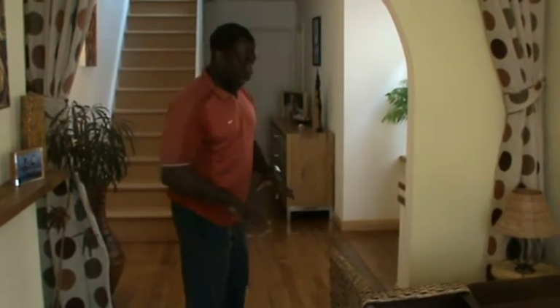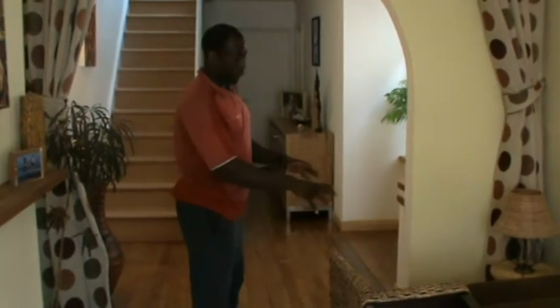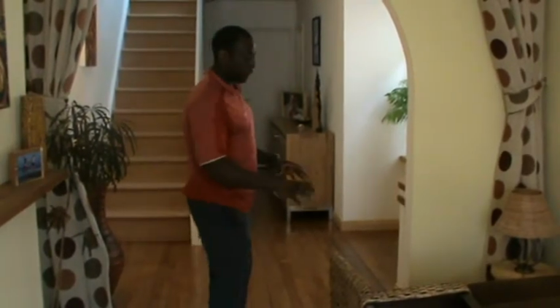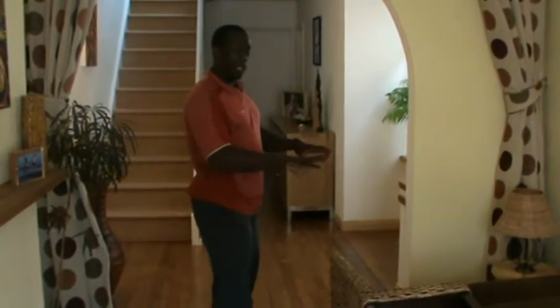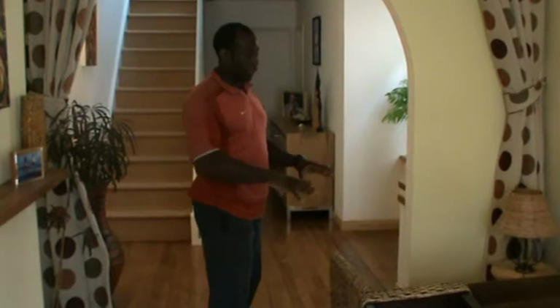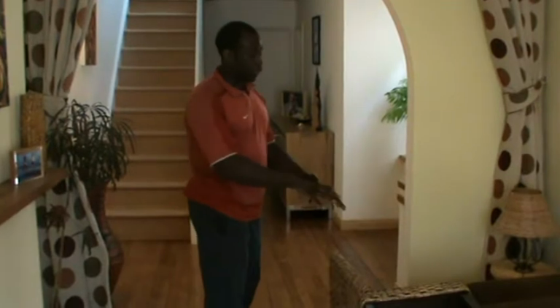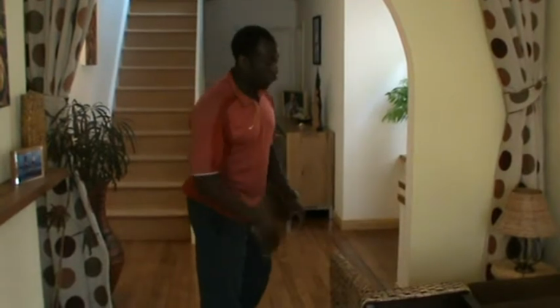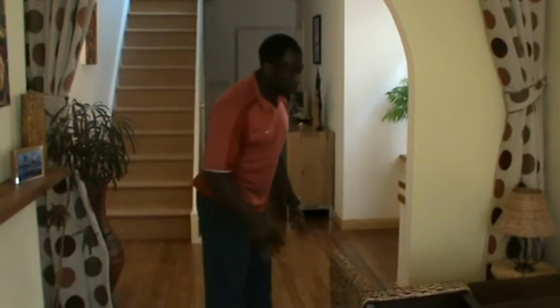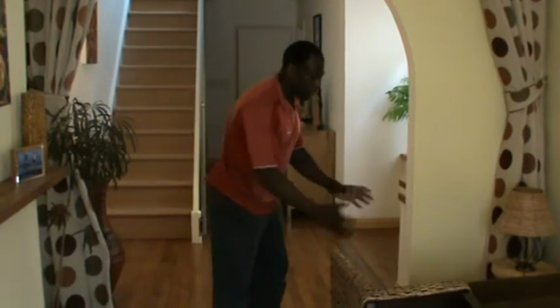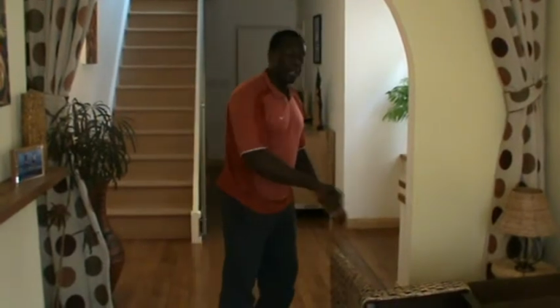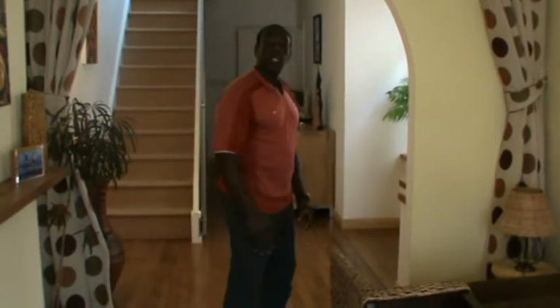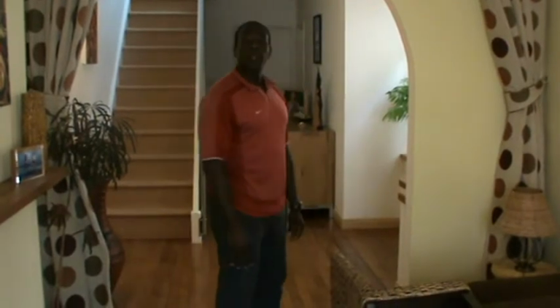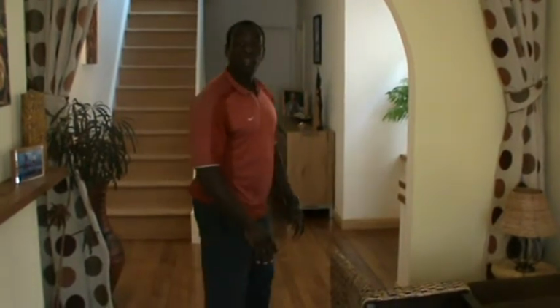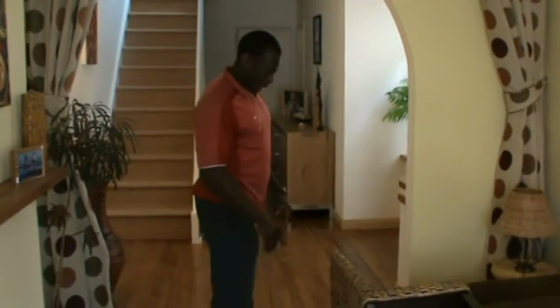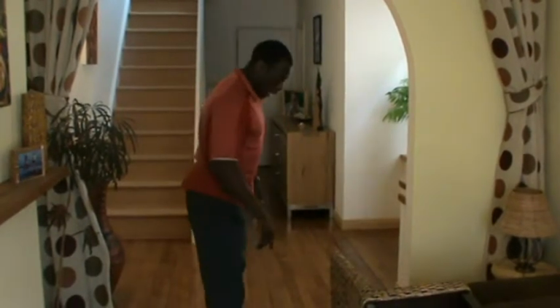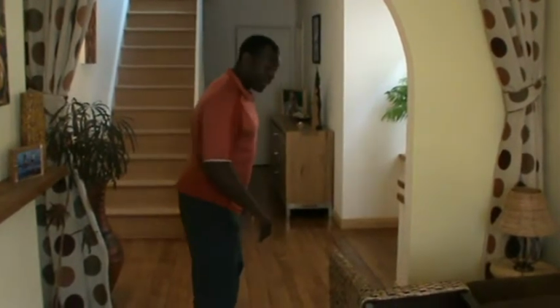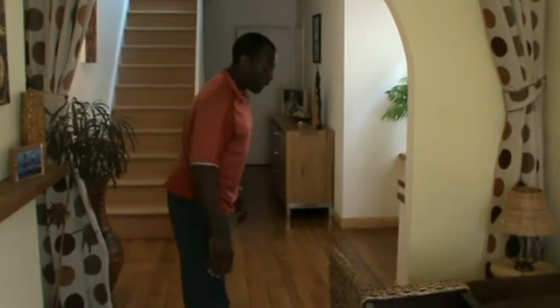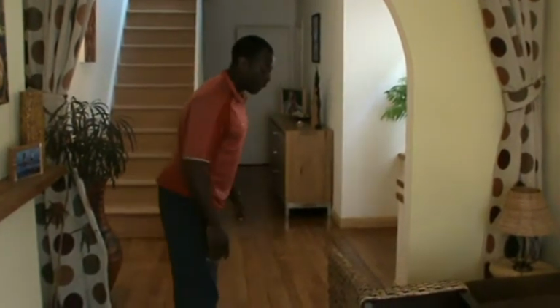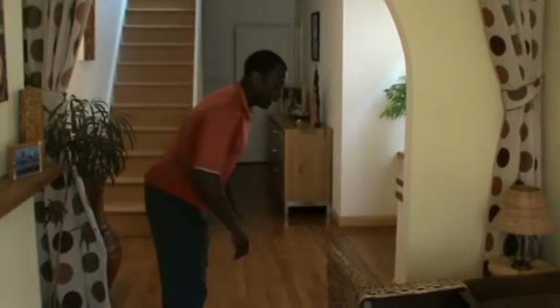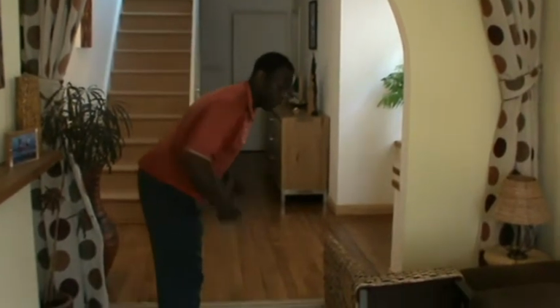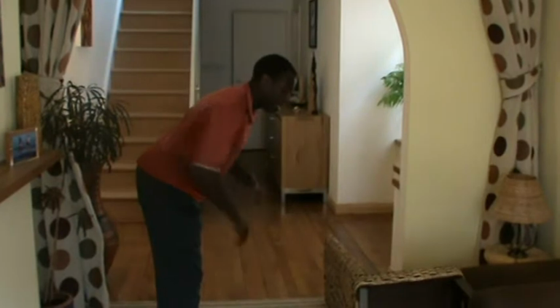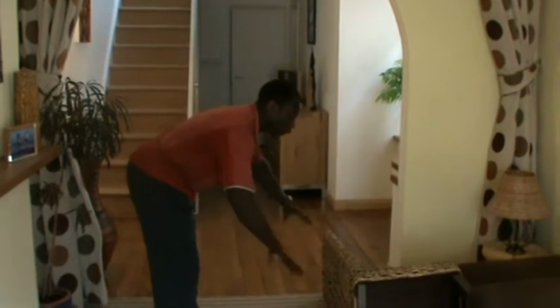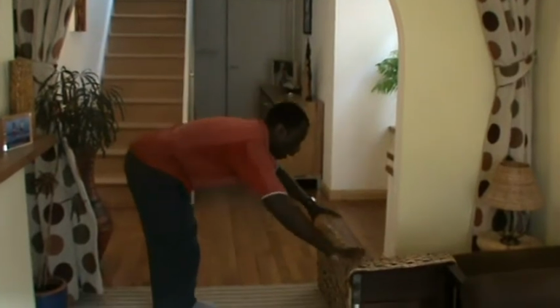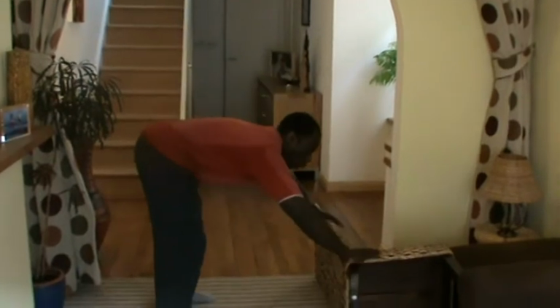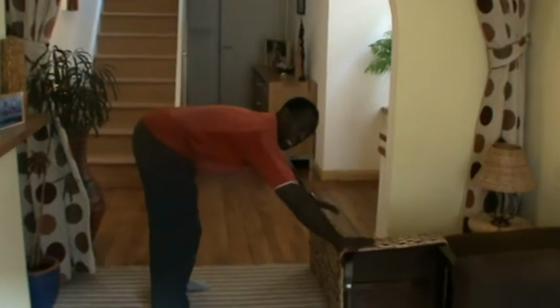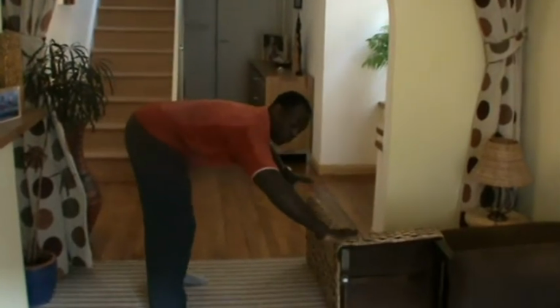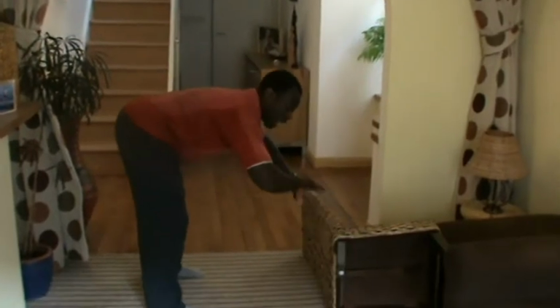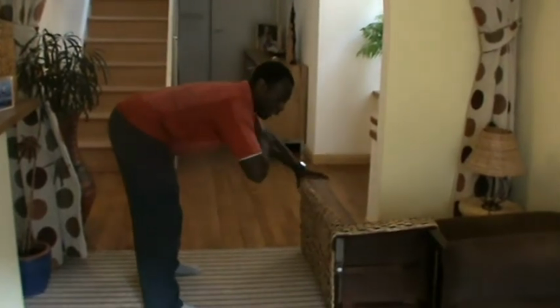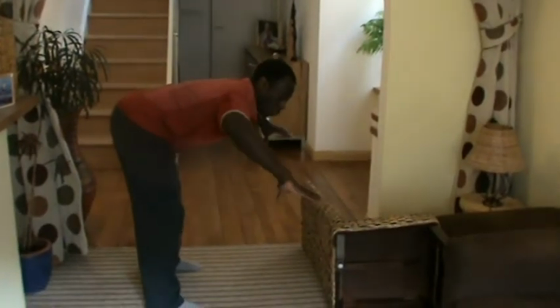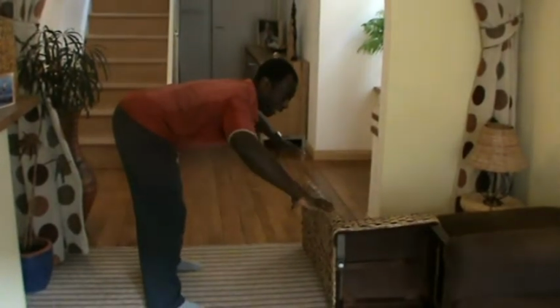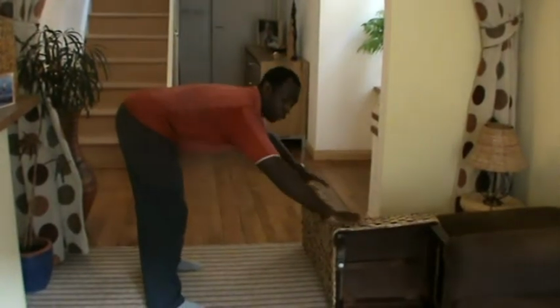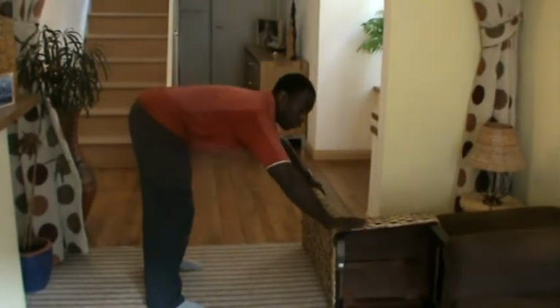If you don't have a bench, you can put your chair on the floor. Keep your back nice and straight, hold it, arms wide — wider than your shoulders.